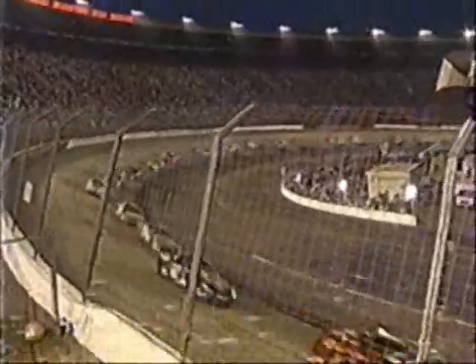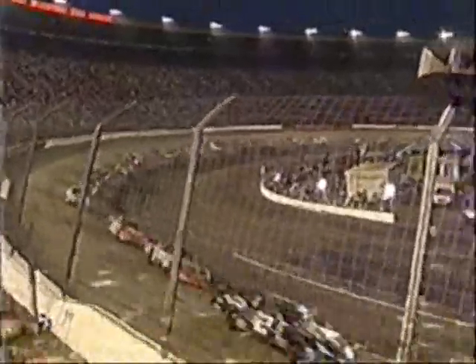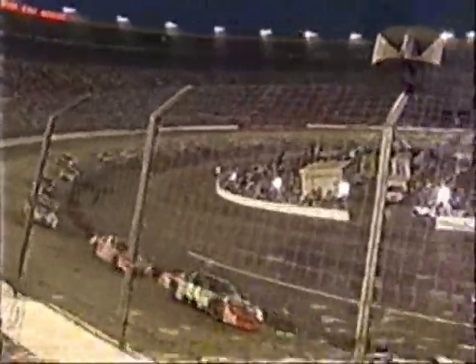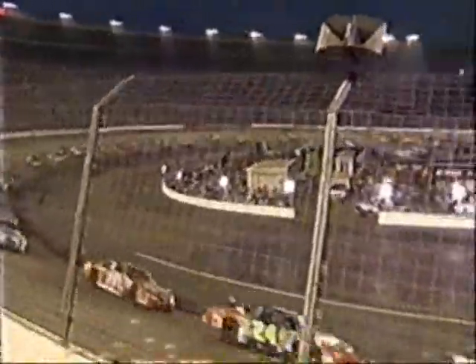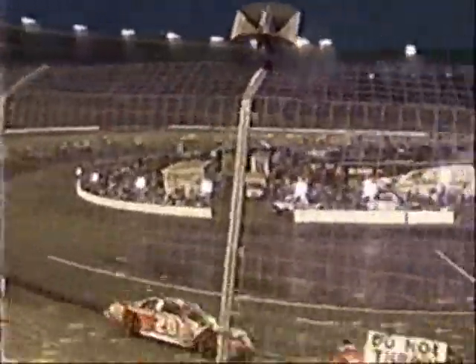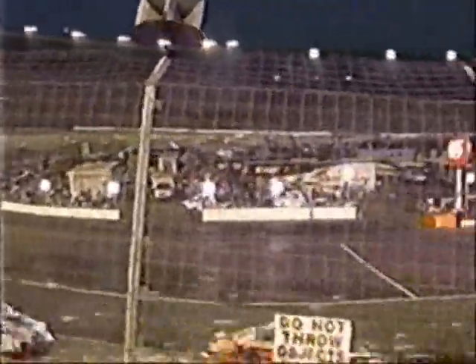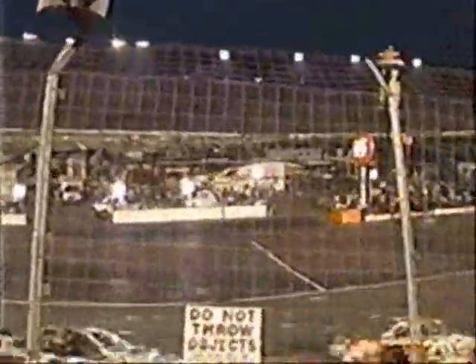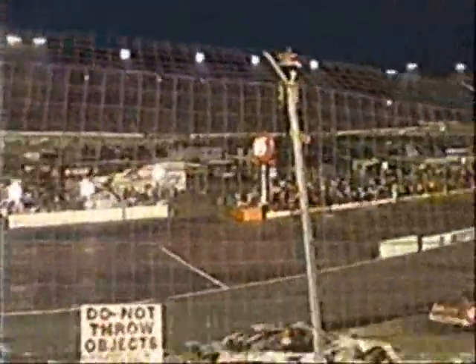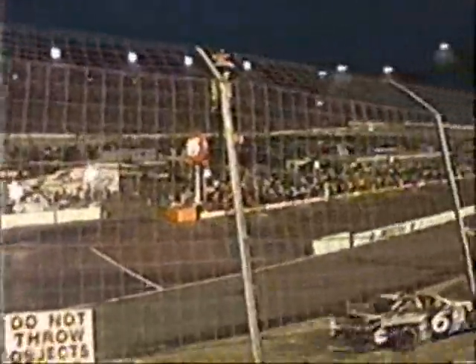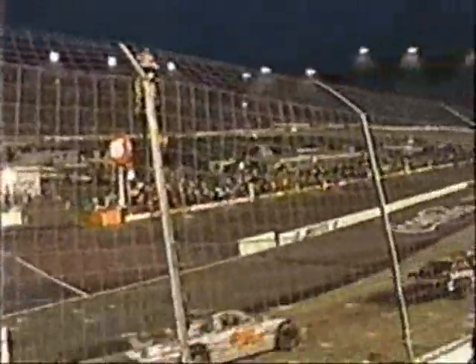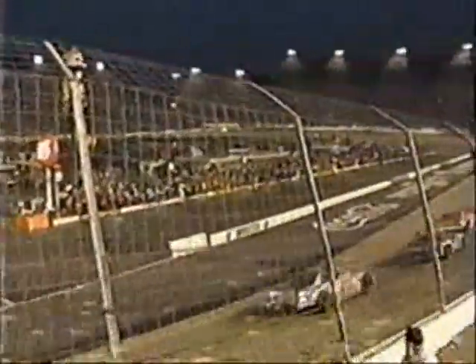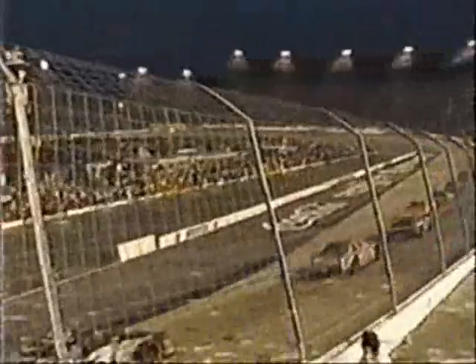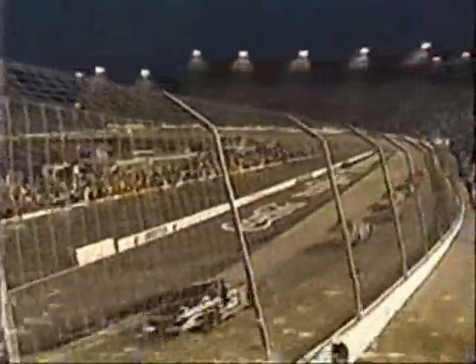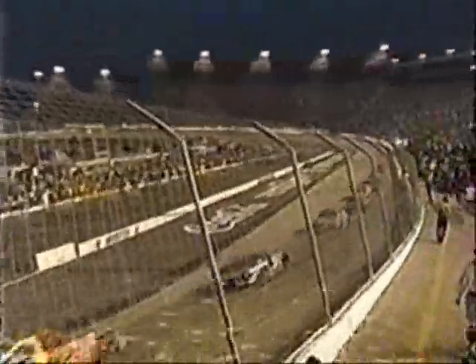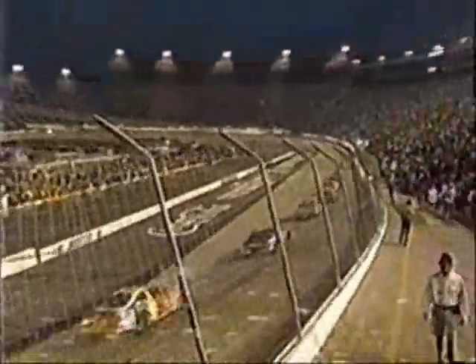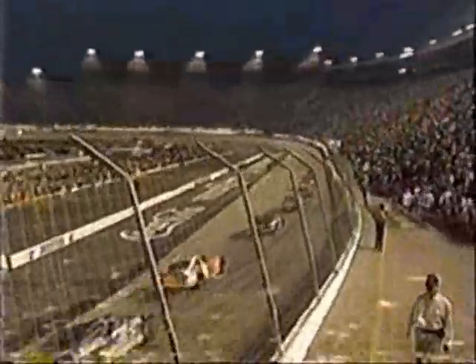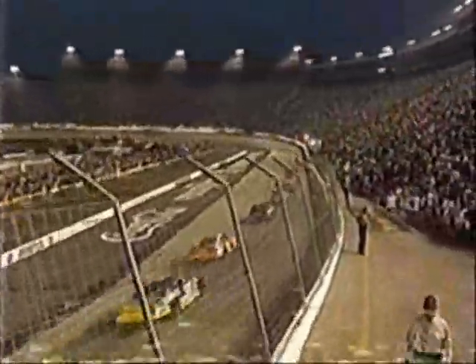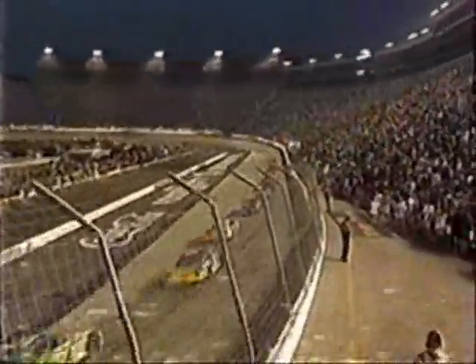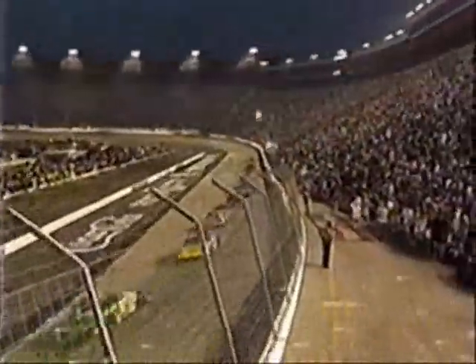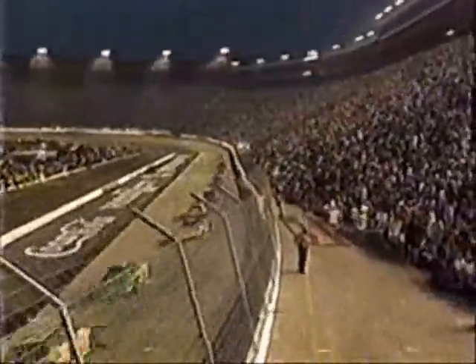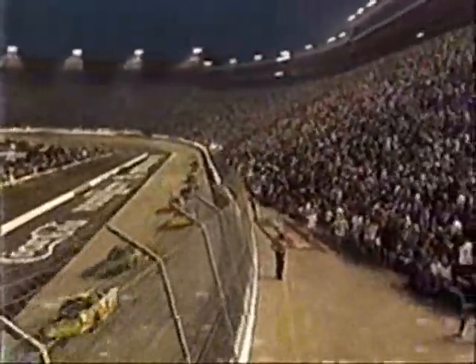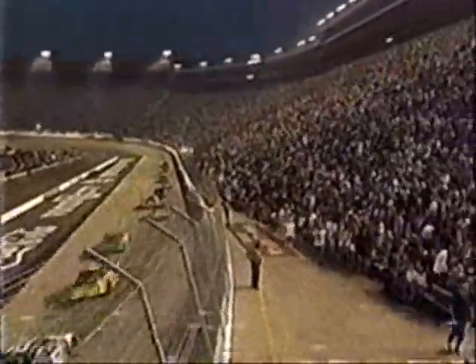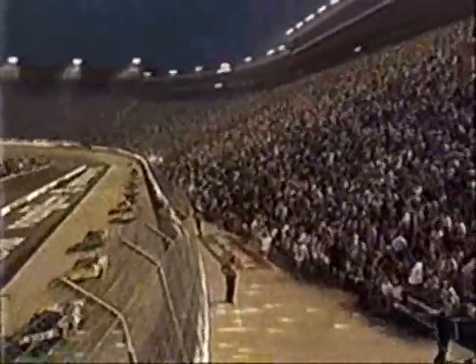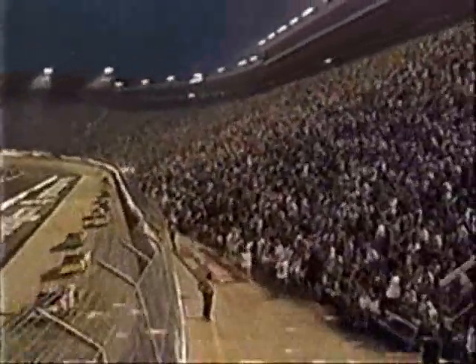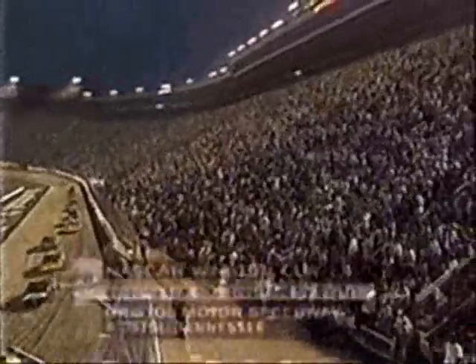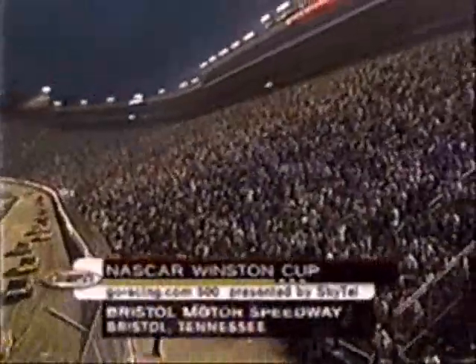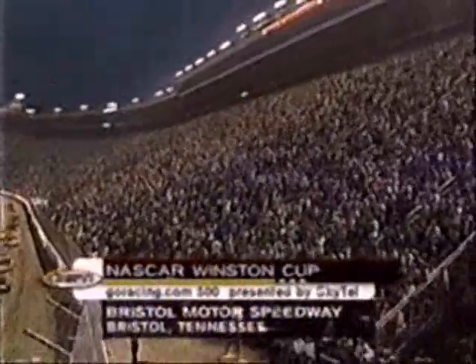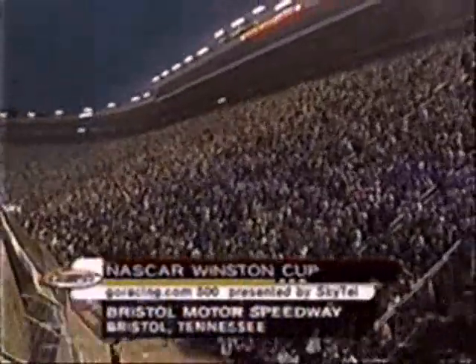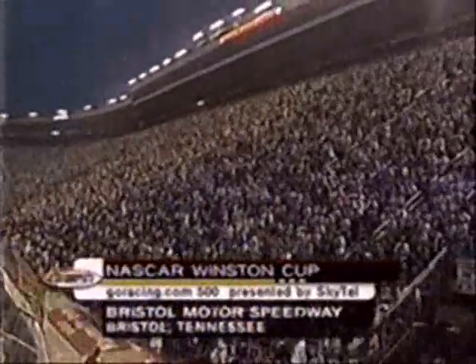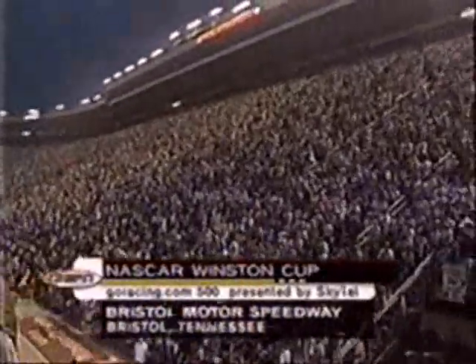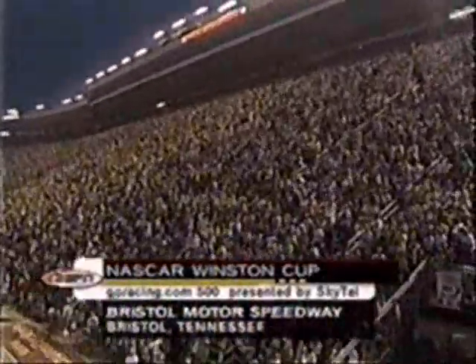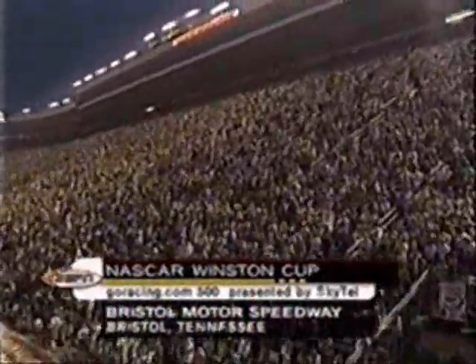They pitted just about nine laps ago, so I doubt we'll see any pit stops here as we work through caution for the fourth time of the night. We approach the 100-lap mark here at Bristol Motor Speedway — exciting NASCAR Winston Cup action.